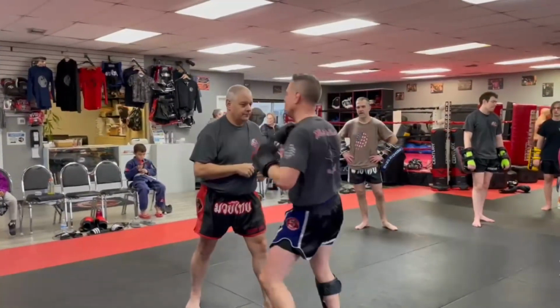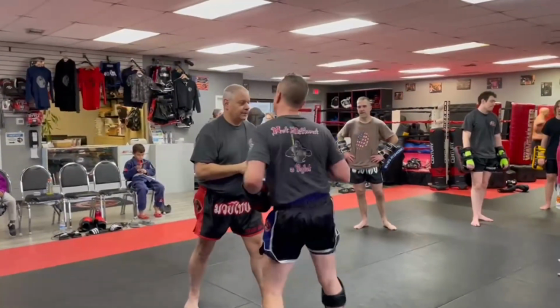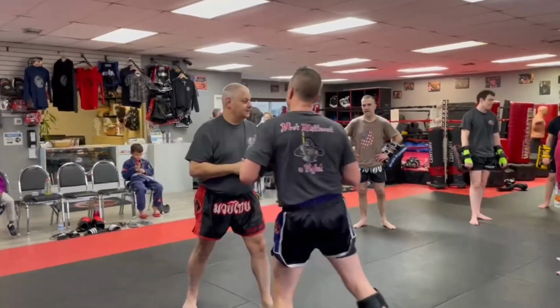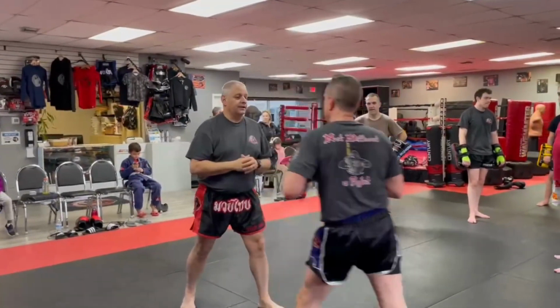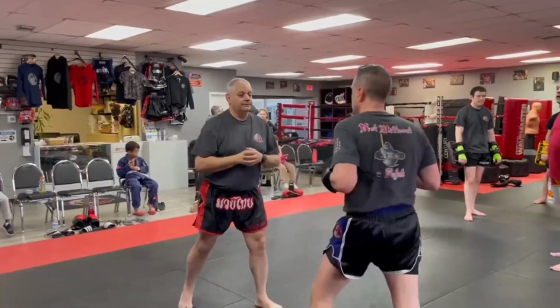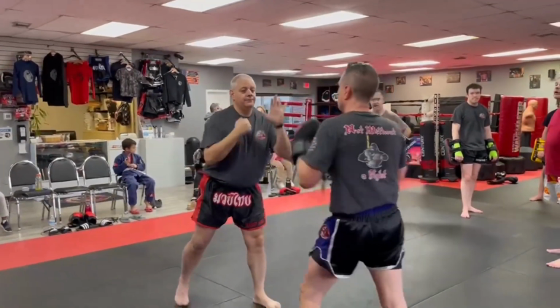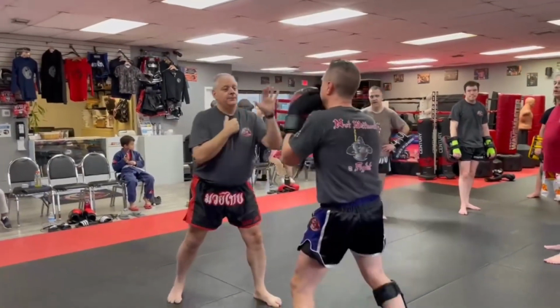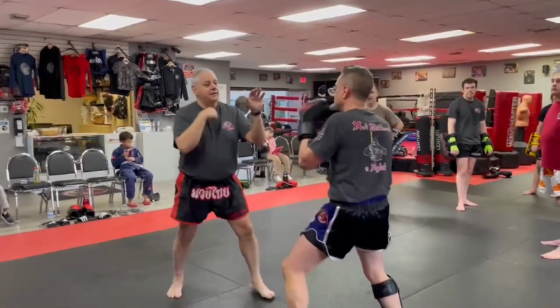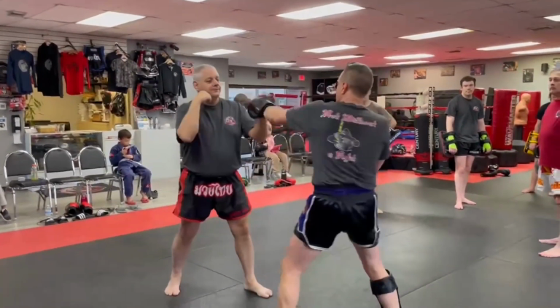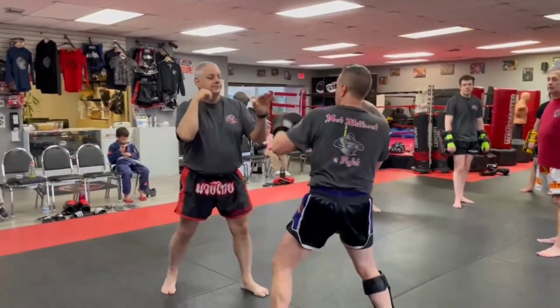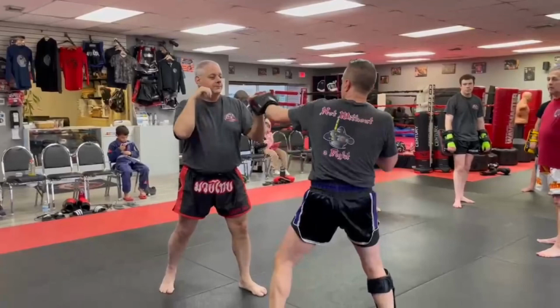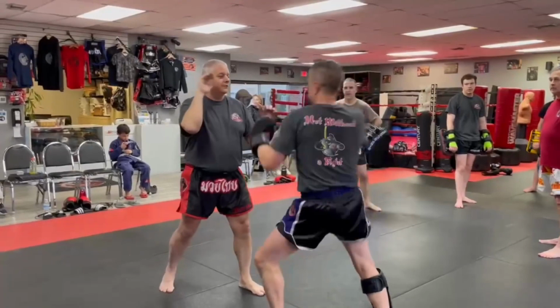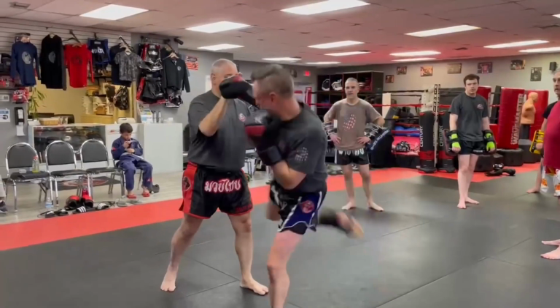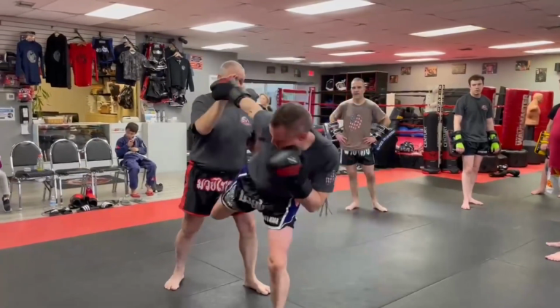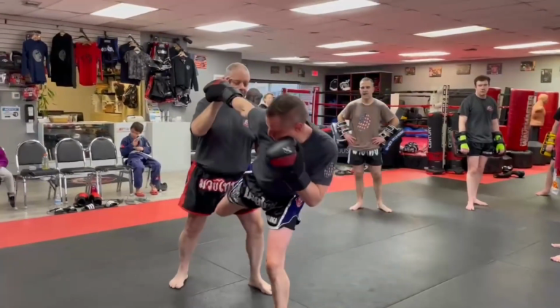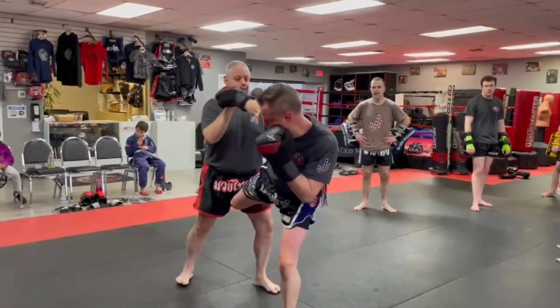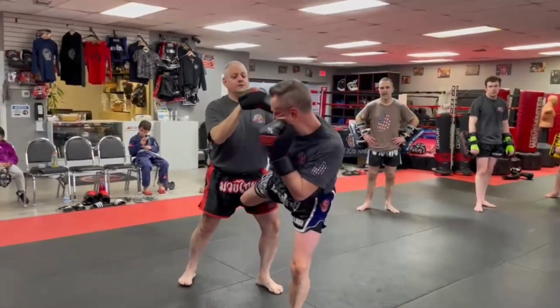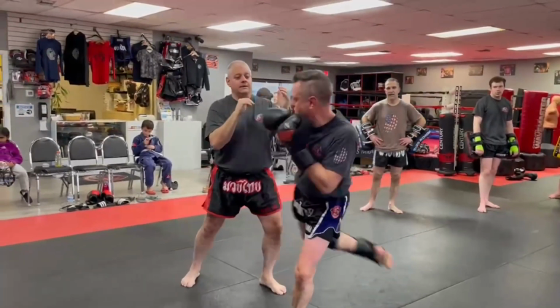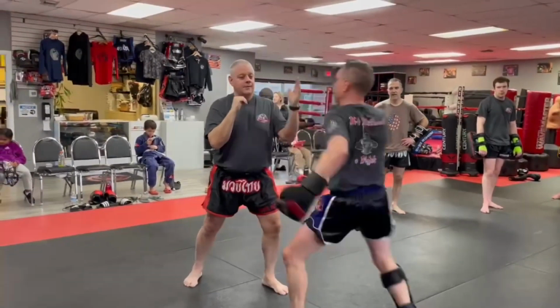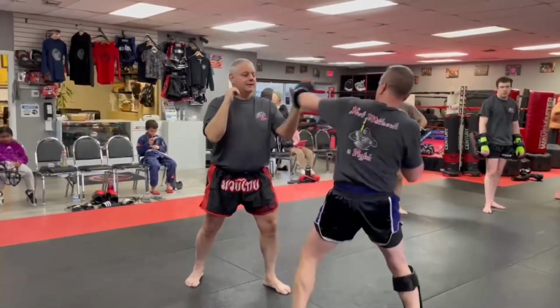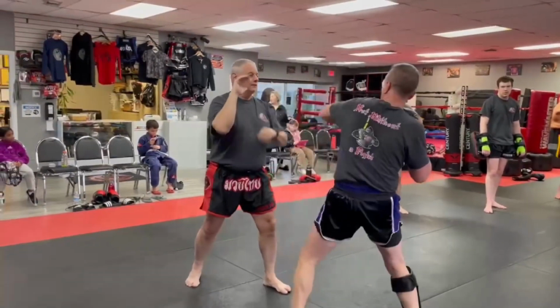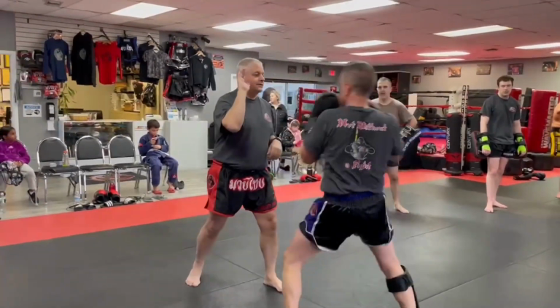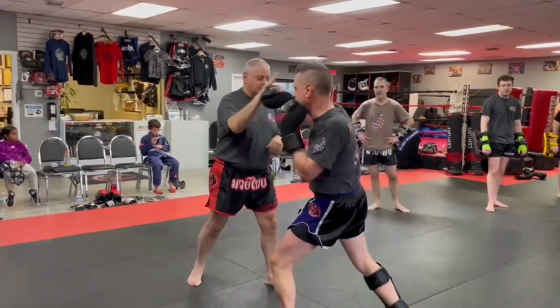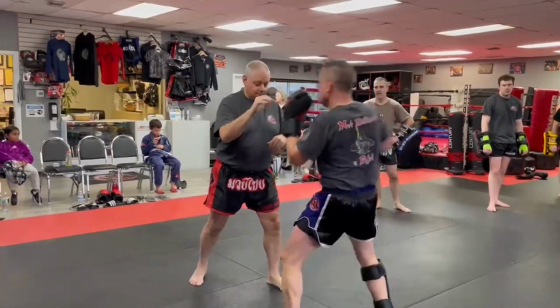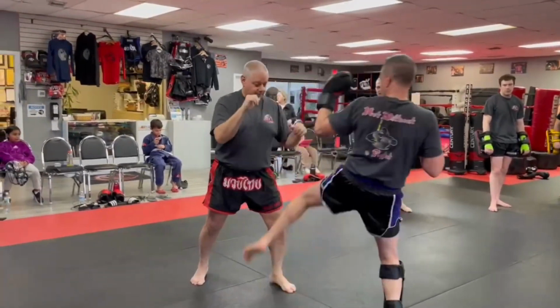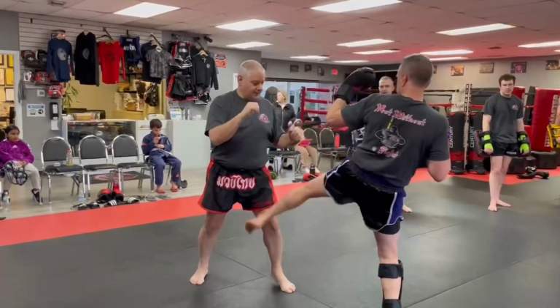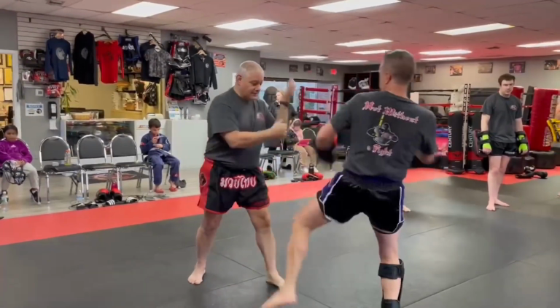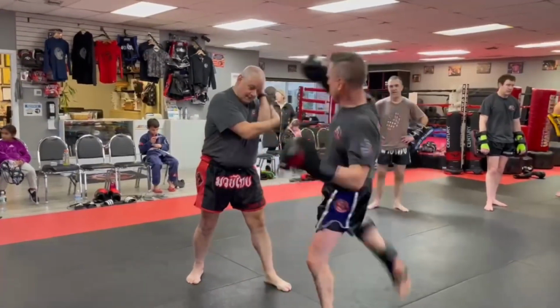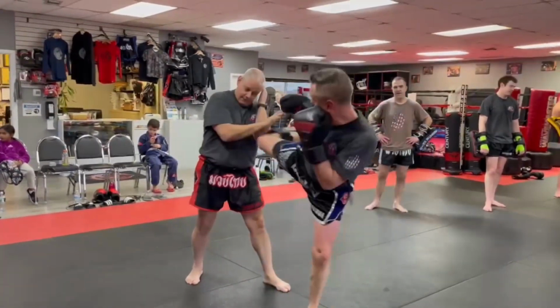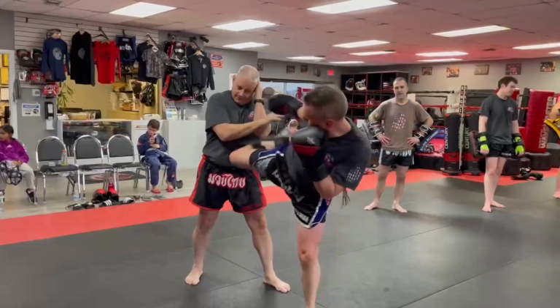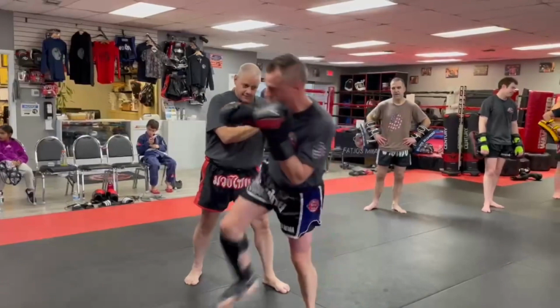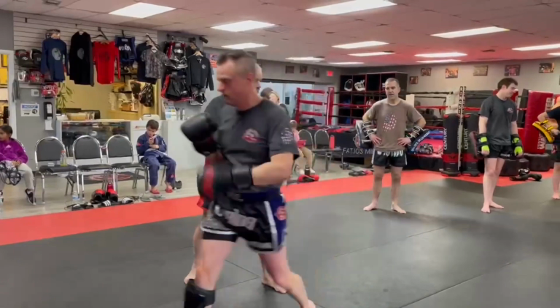So again, double jab, throw the cross, and the kick. He comes back — three, two, inside, and then nice and high.